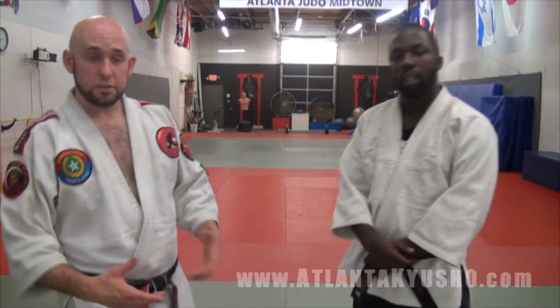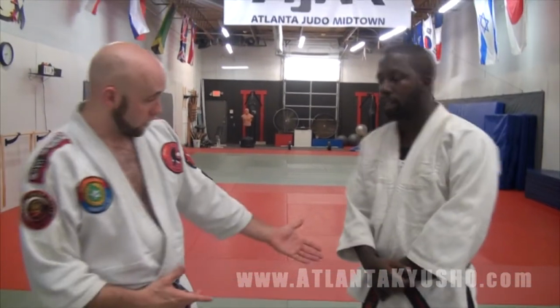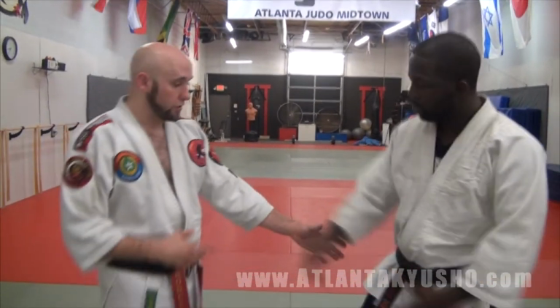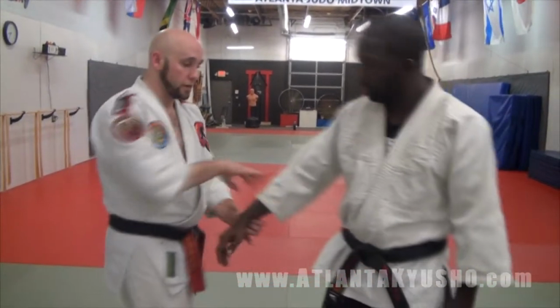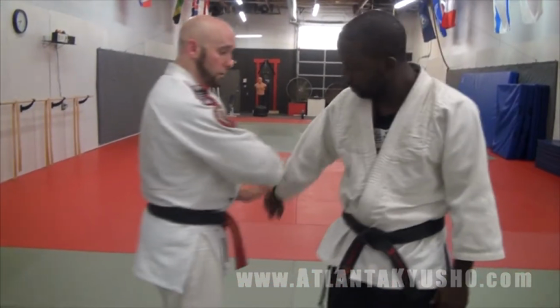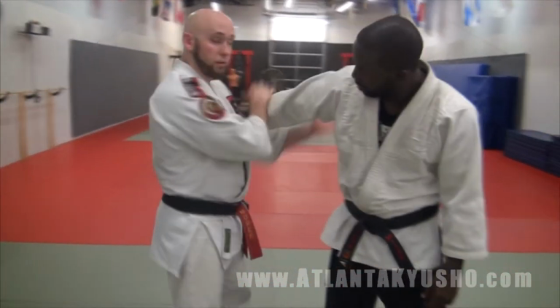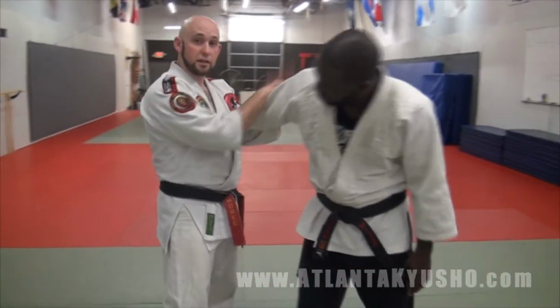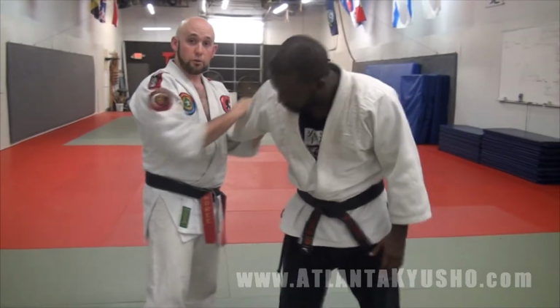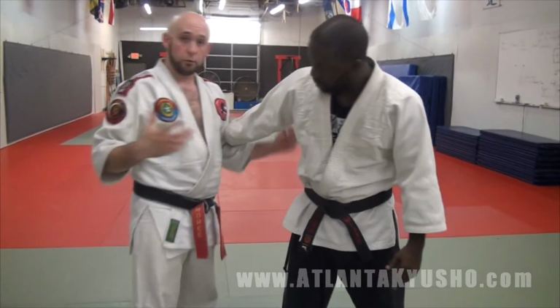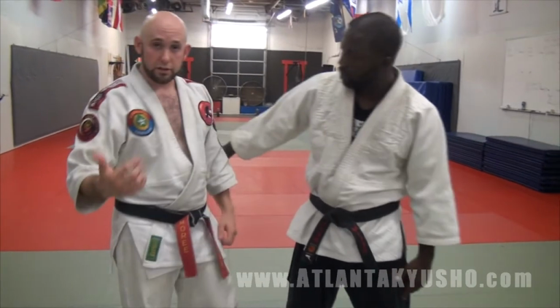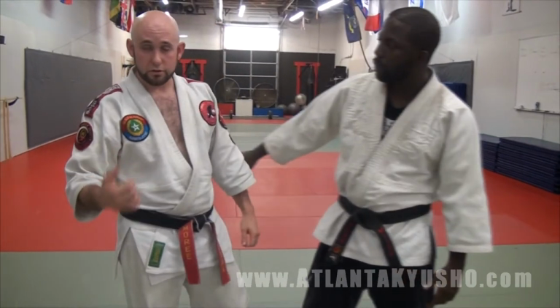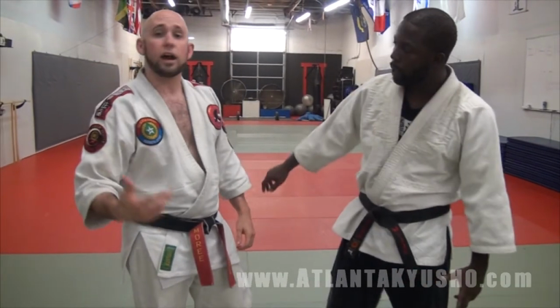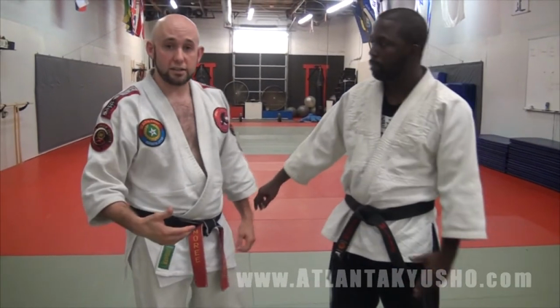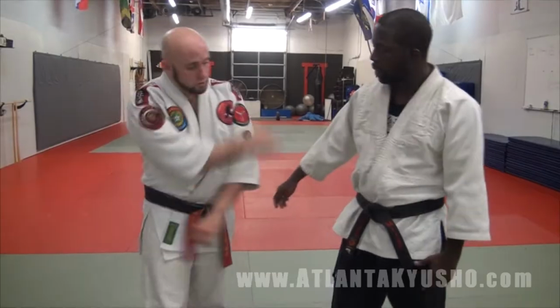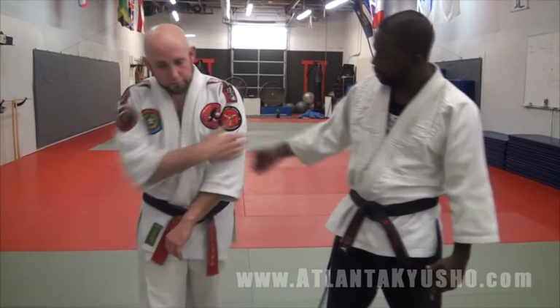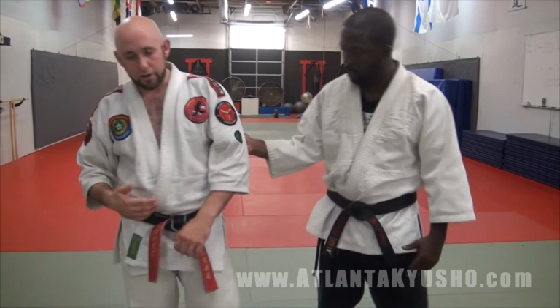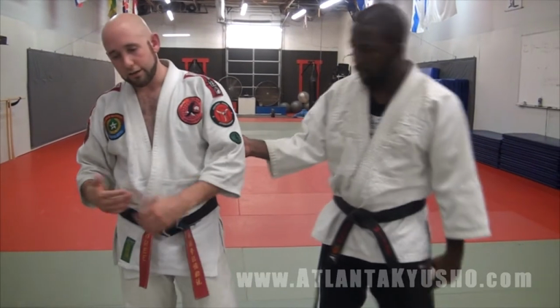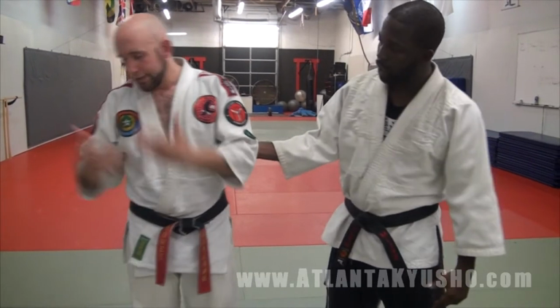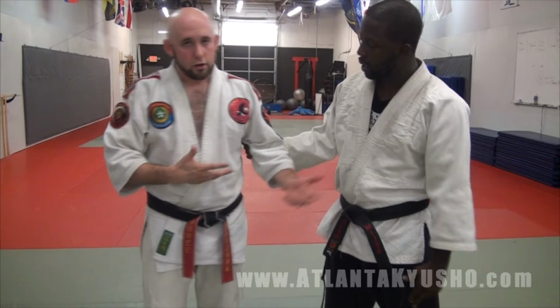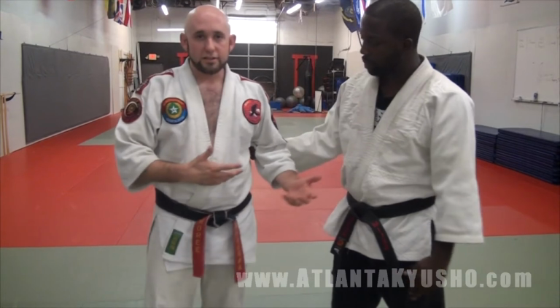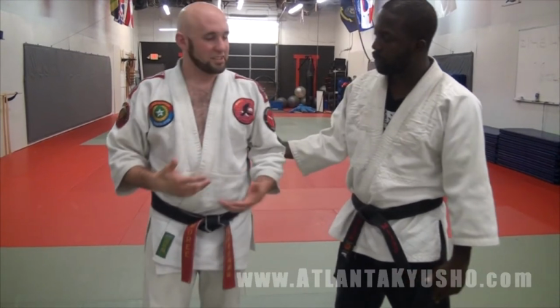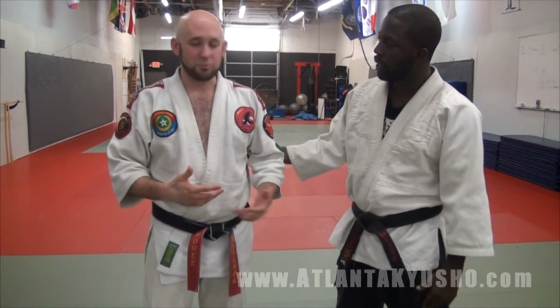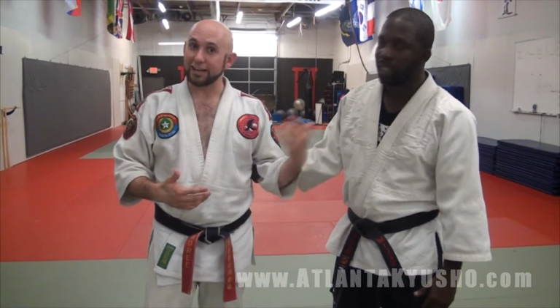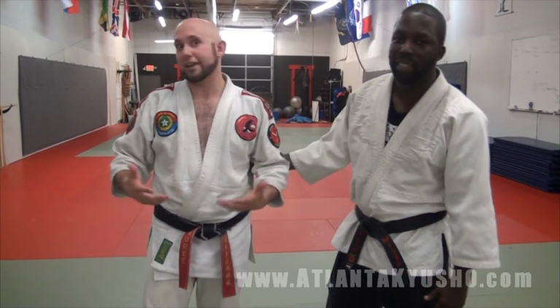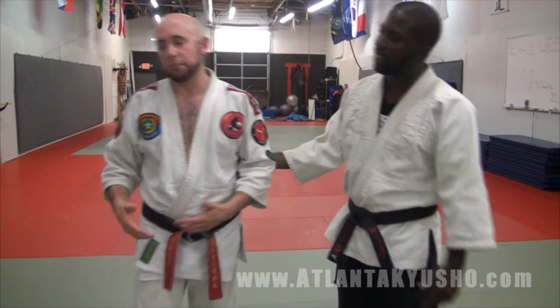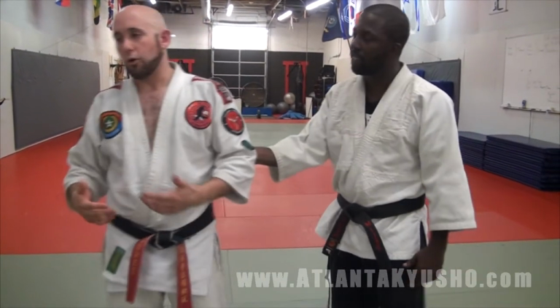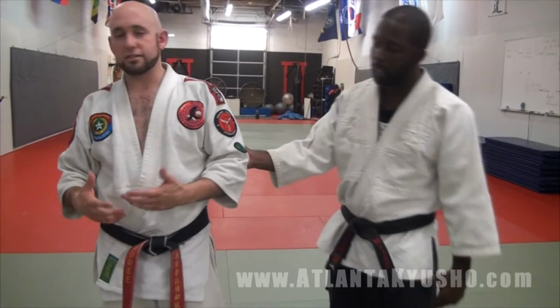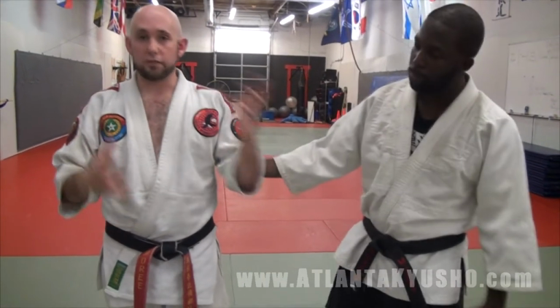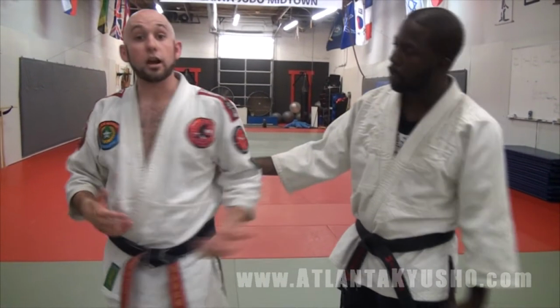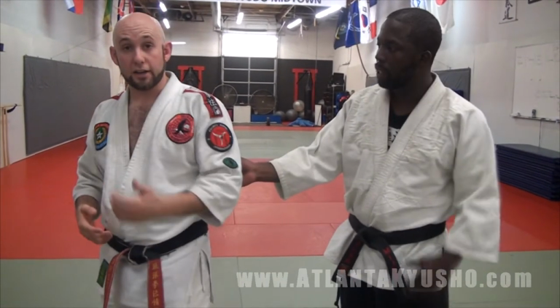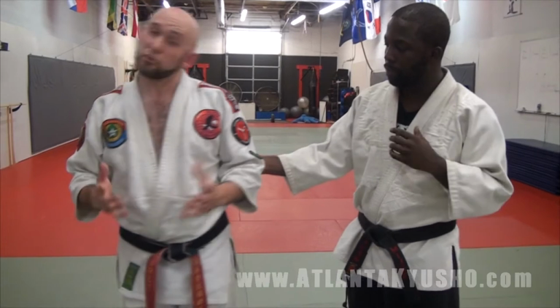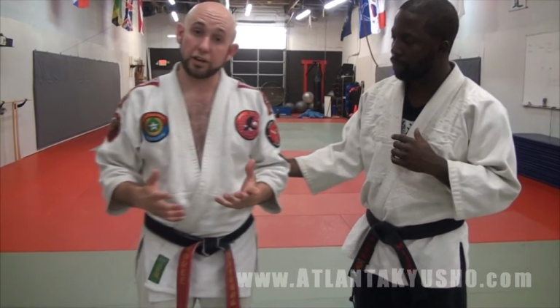Now this particular arm bar you've probably seen in a lot of places. I'm going to show you how we apply Kyushu and good body mechanics too. He's going to work this from grabbing behind — maybe it's a situation where I need to get walked out of the club, or maybe it's just where this guy's grabbing me trying to take me somewhere and I don't want to go.